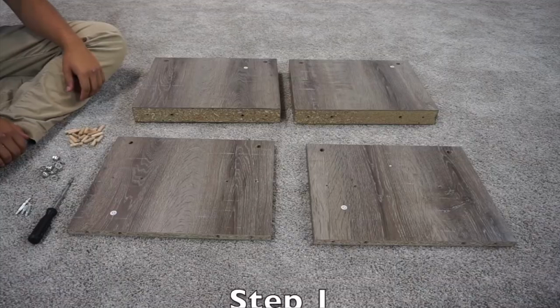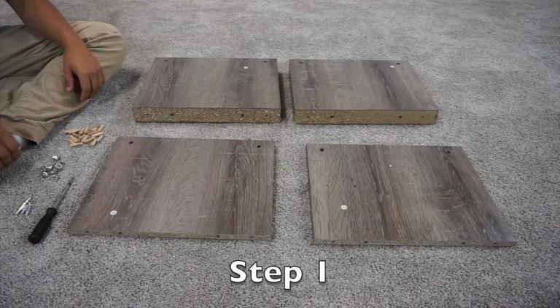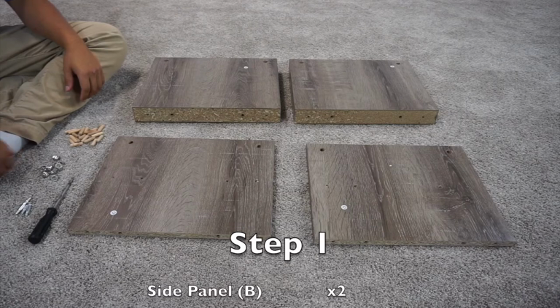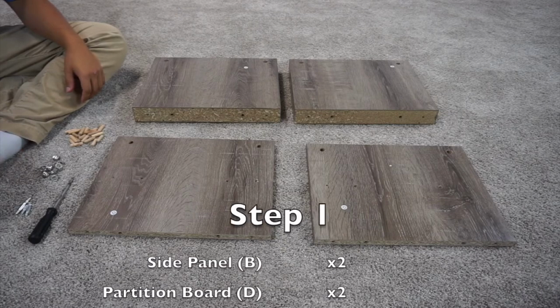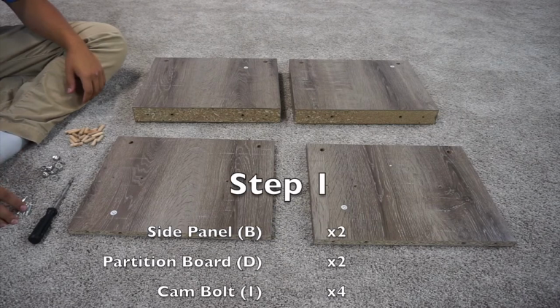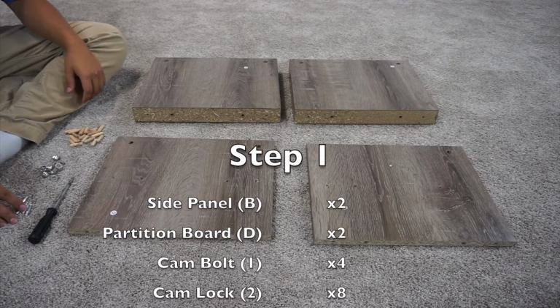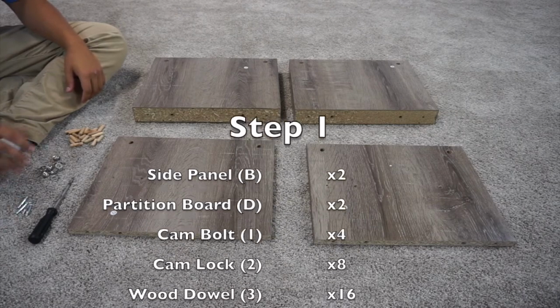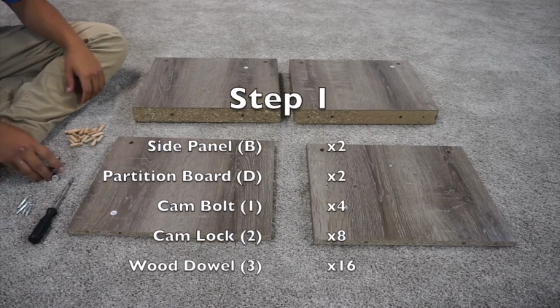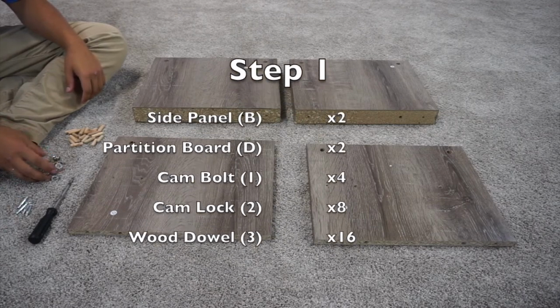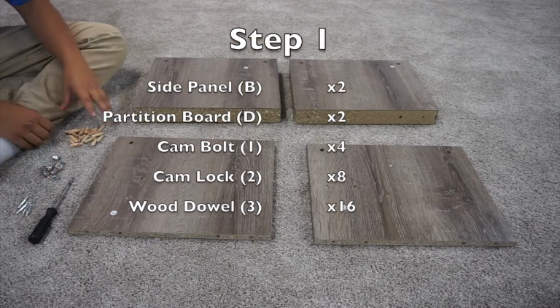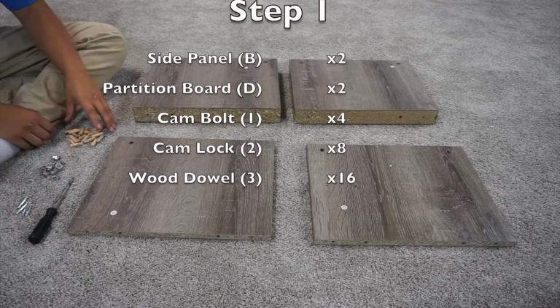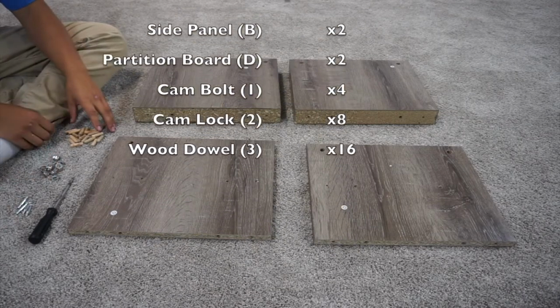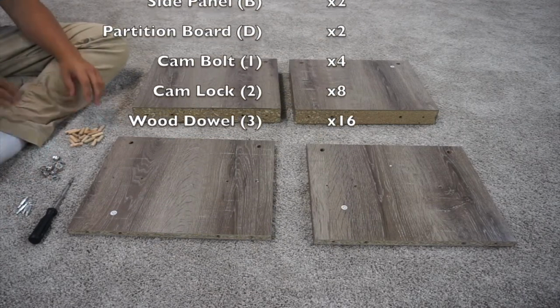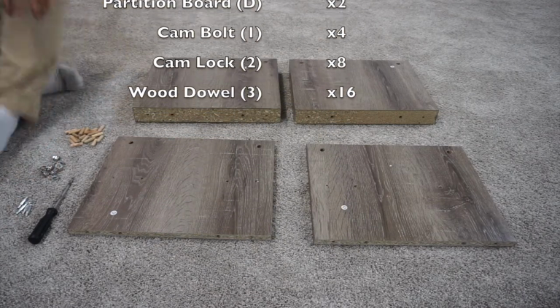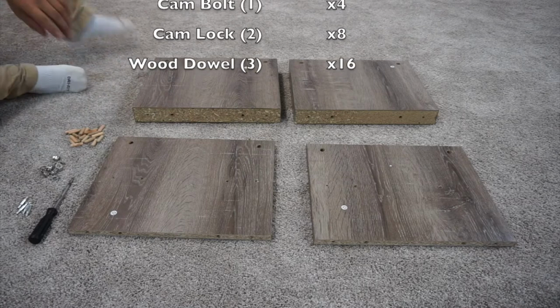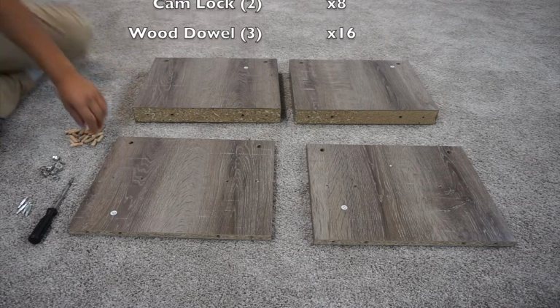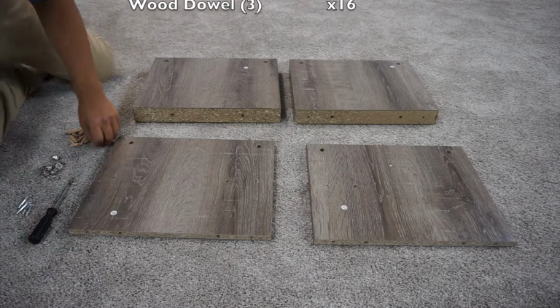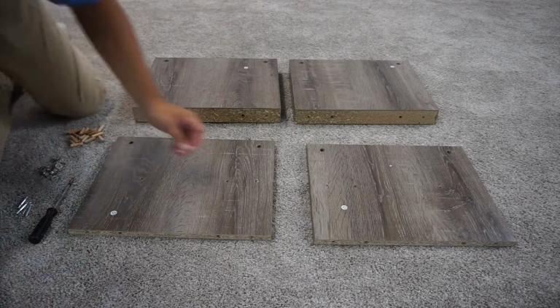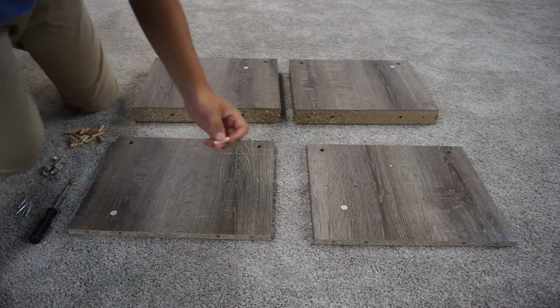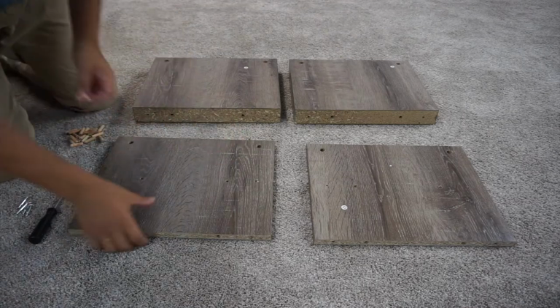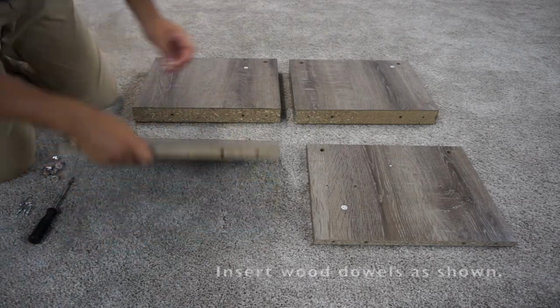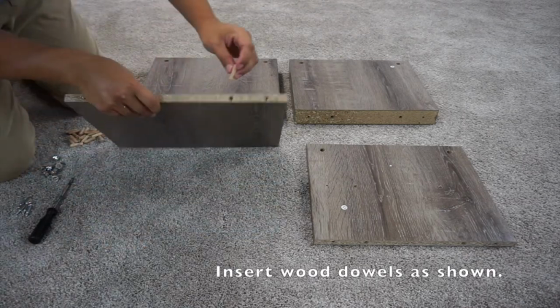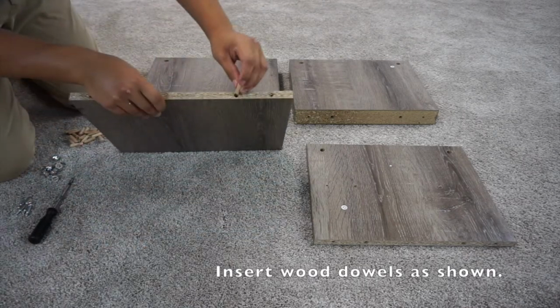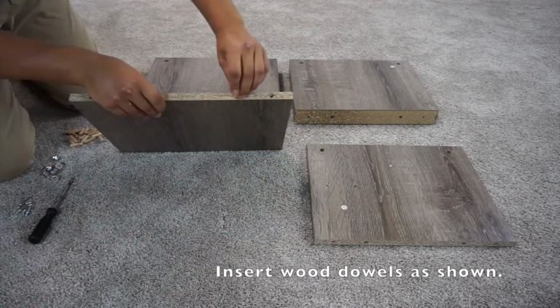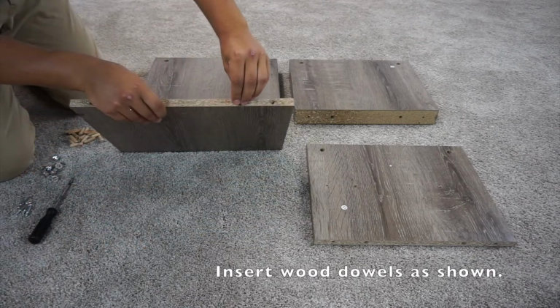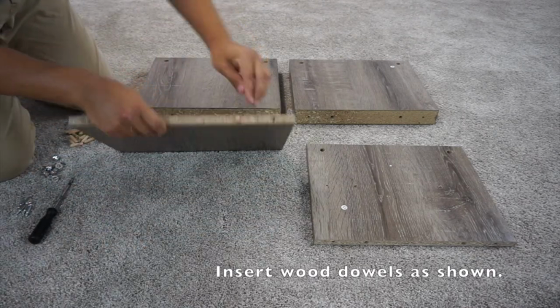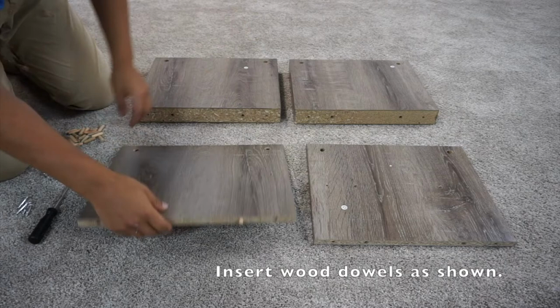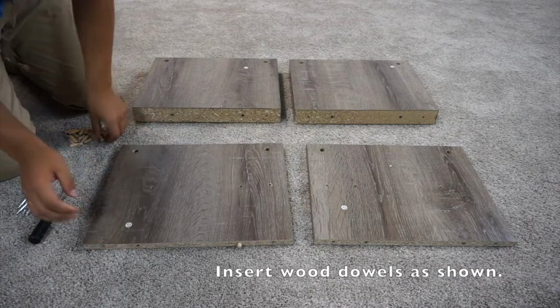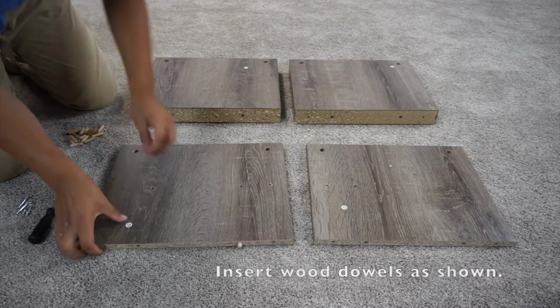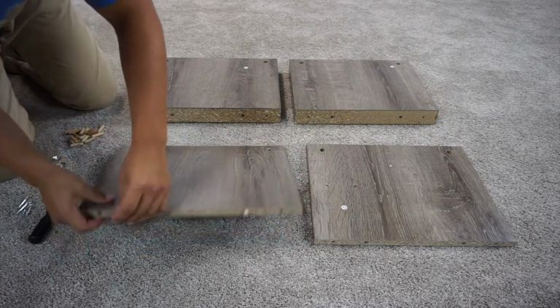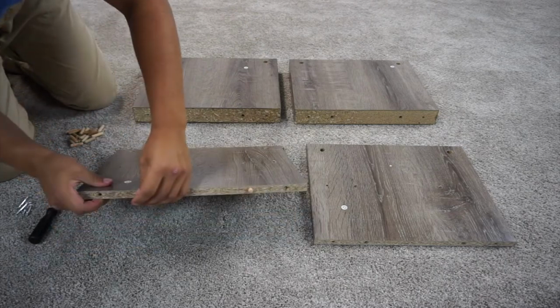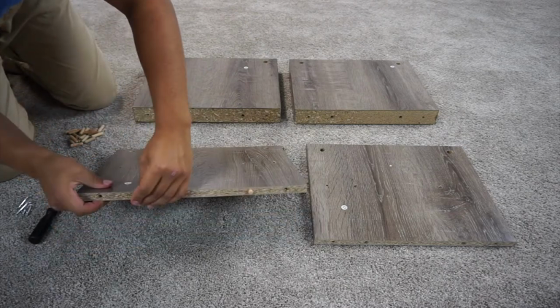For step one, you're going to want to get four cam bolts, eight cam locks, and 16 wood dowel pieces. You can start by putting these wood dowels into the ends, leaving about three quarters of an inch up.